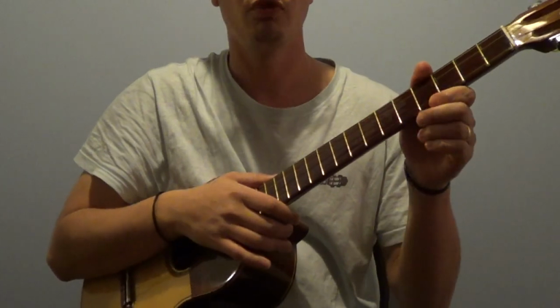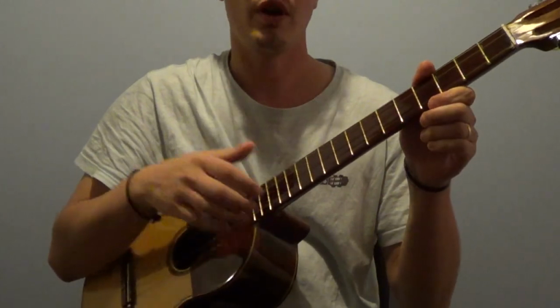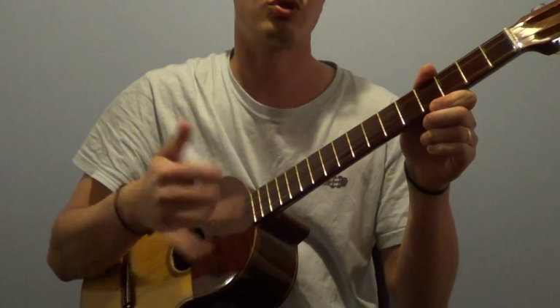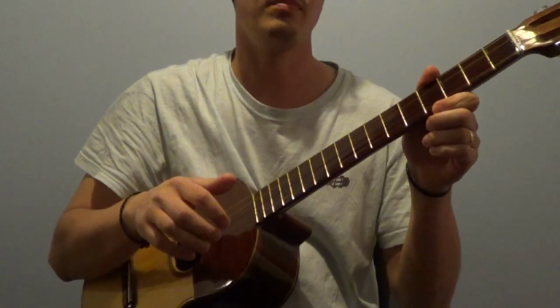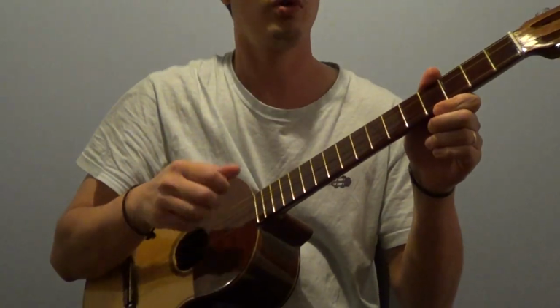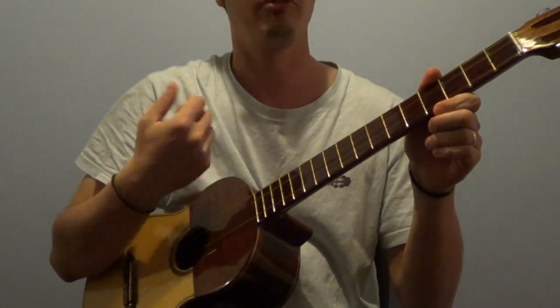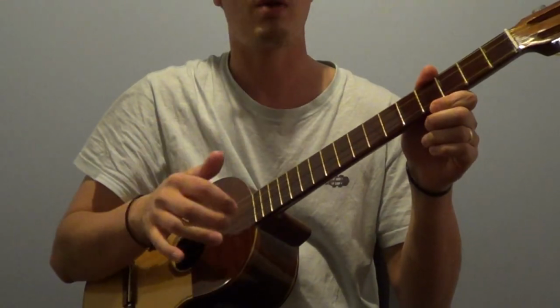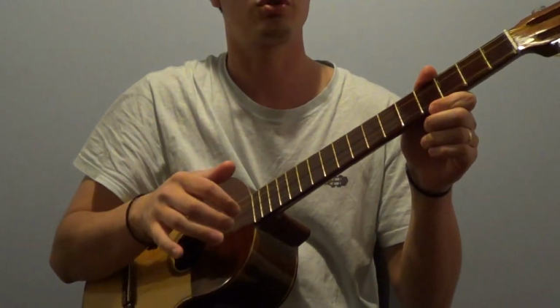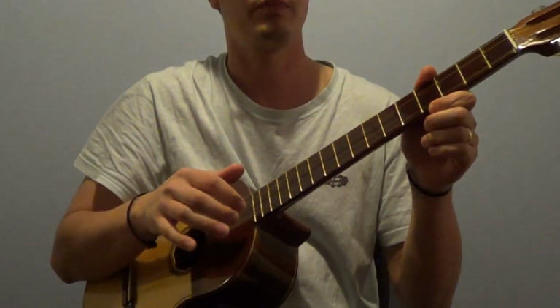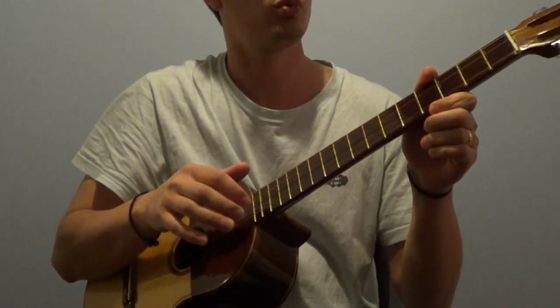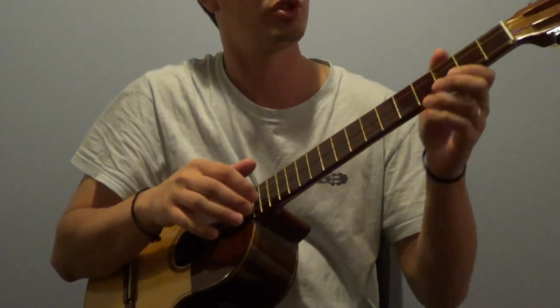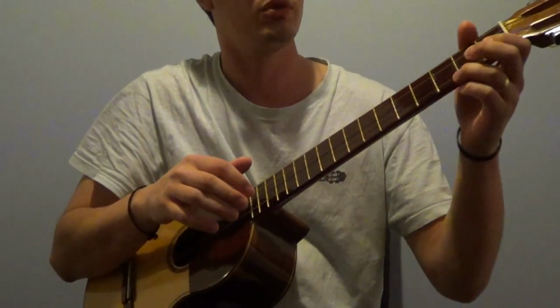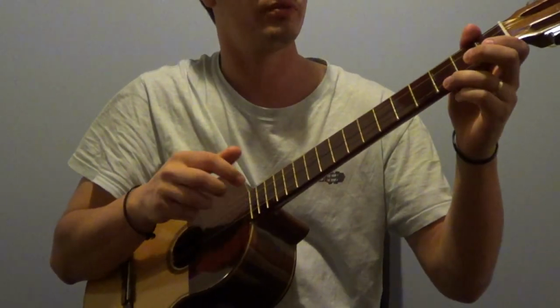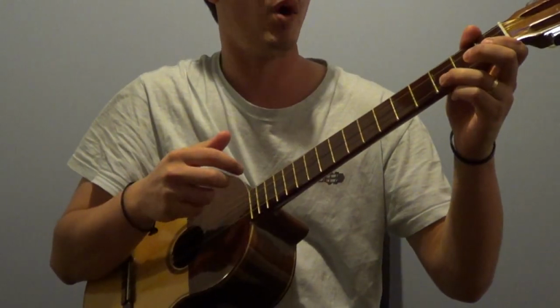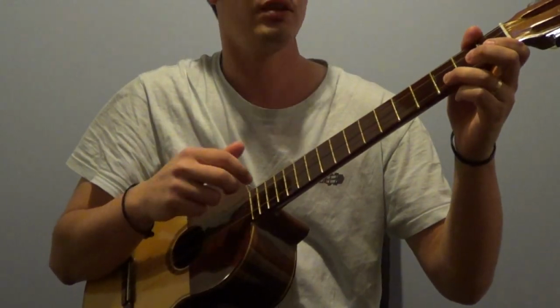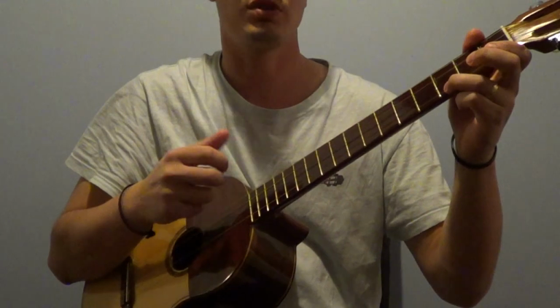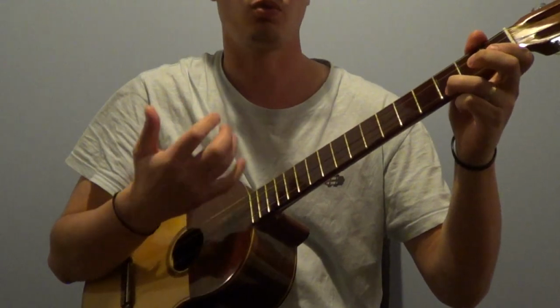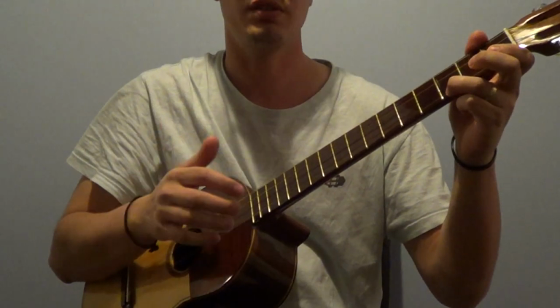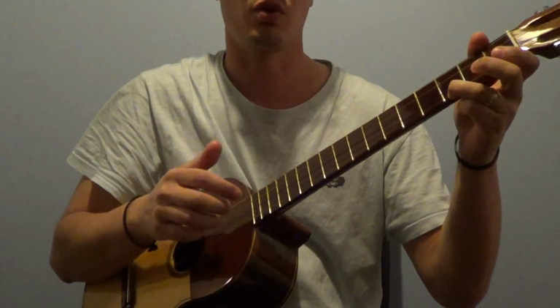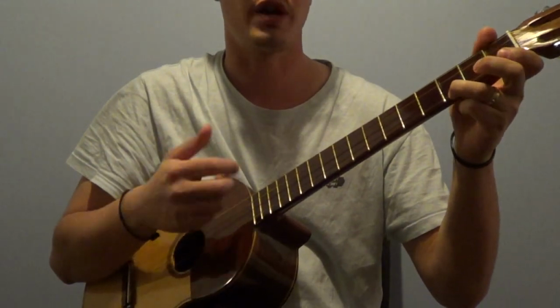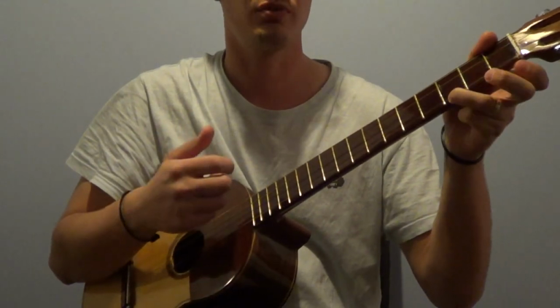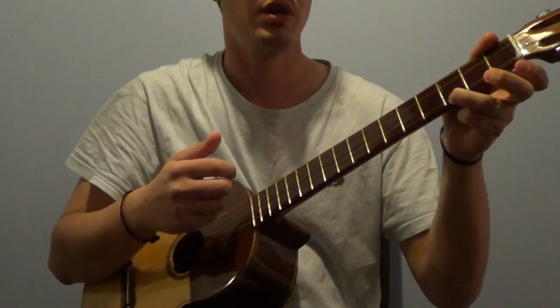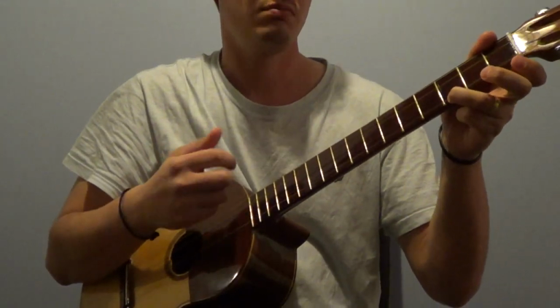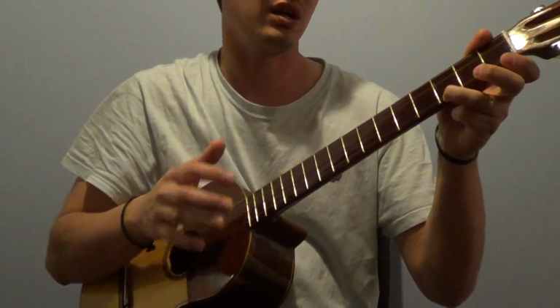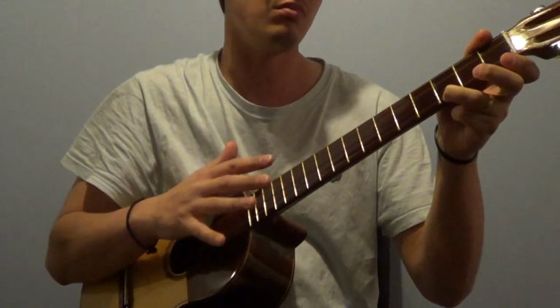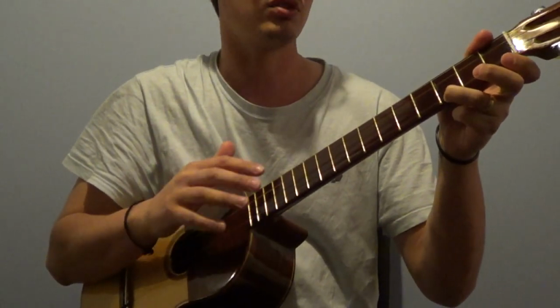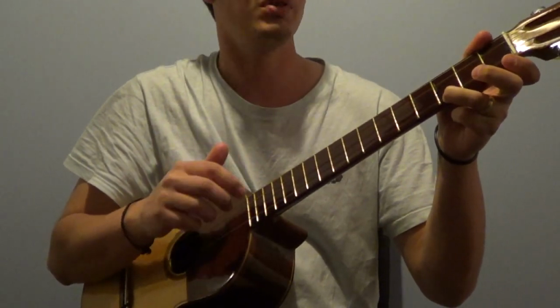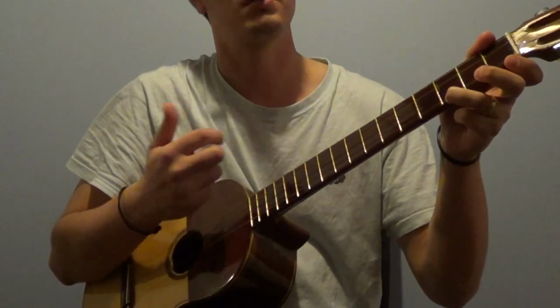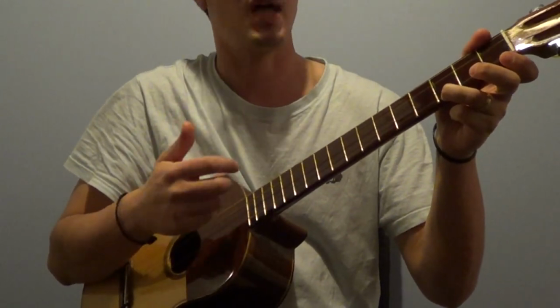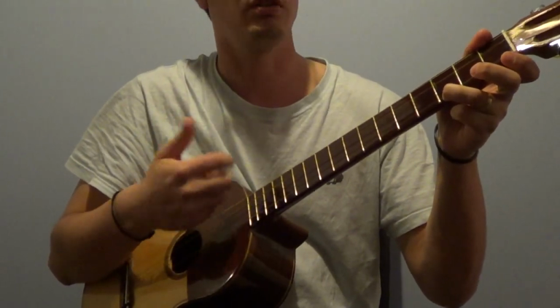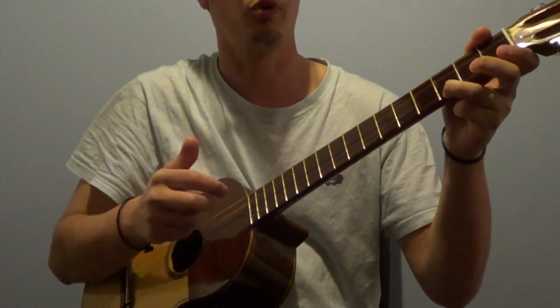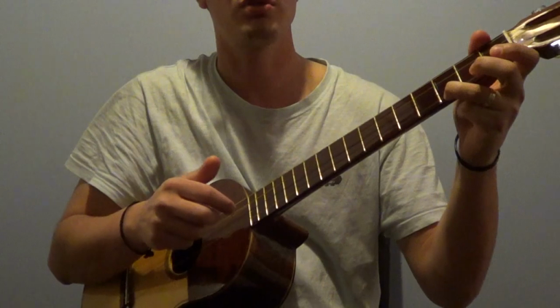The floreo strum, or the flower strum, is one which is made use of widely, especially with cuatristas who are trying to make a monotone piece sound a little bit more interesting.